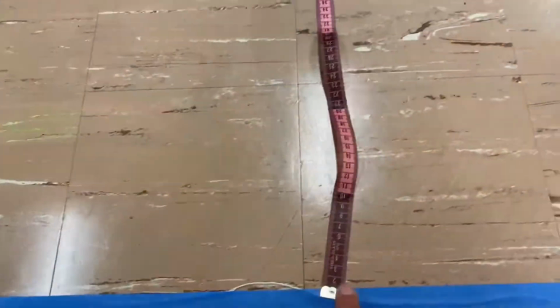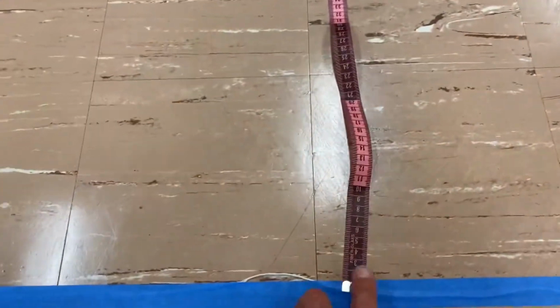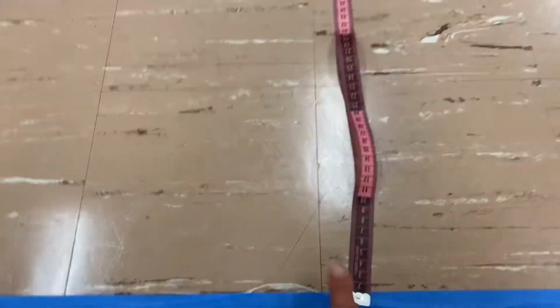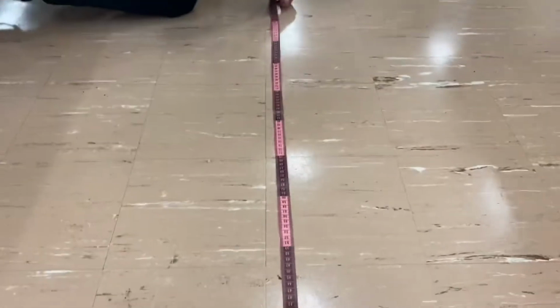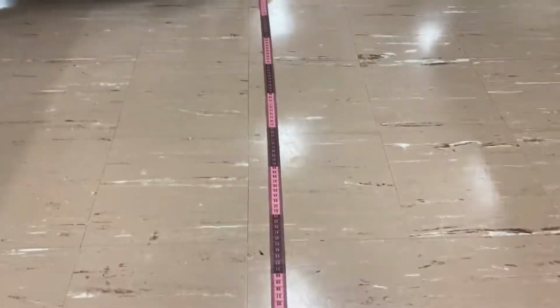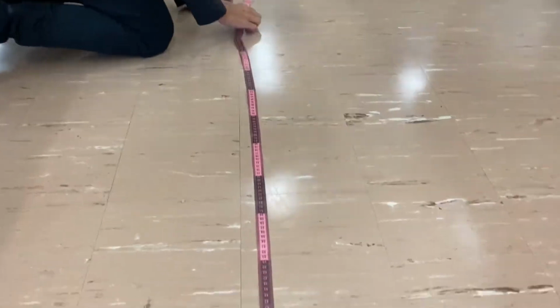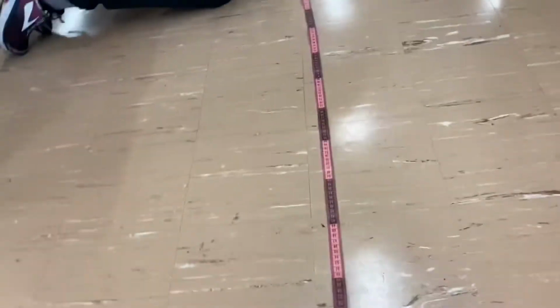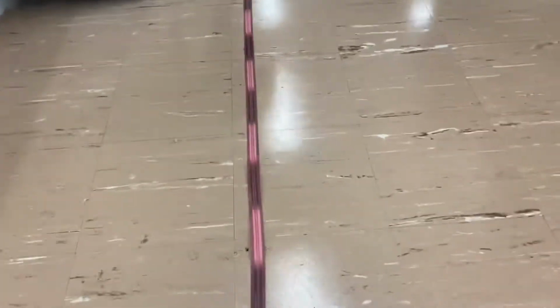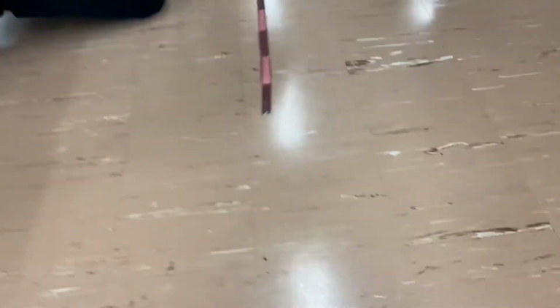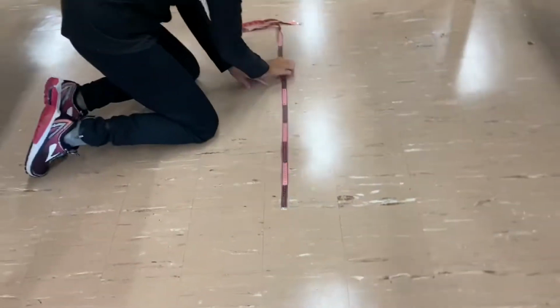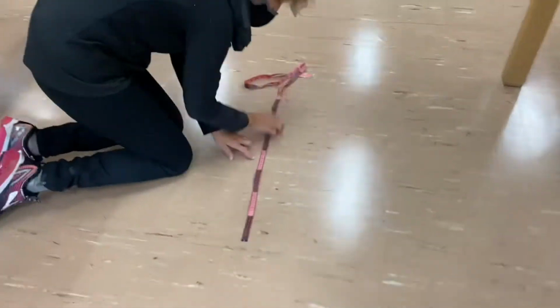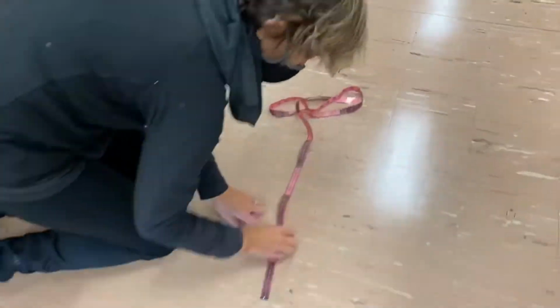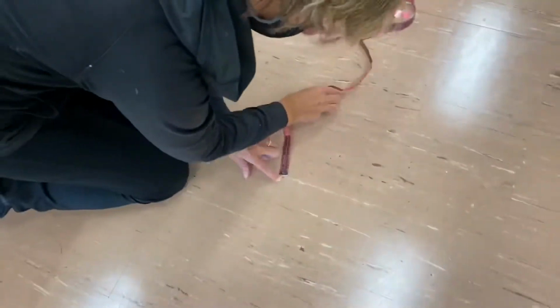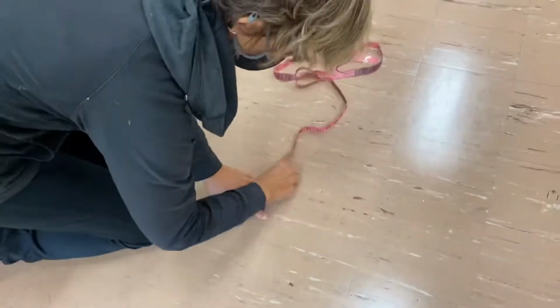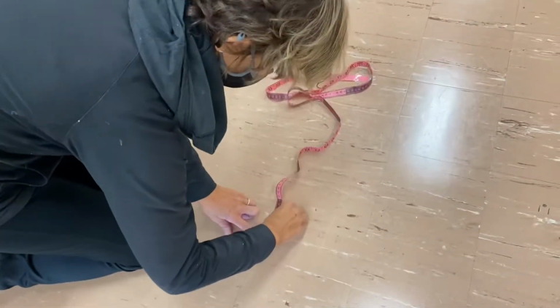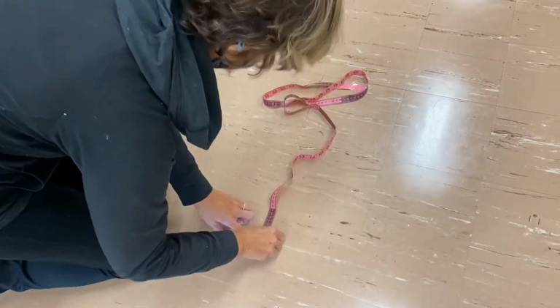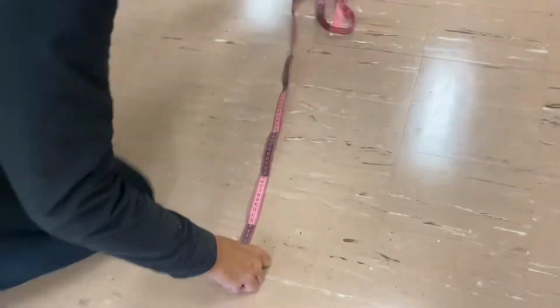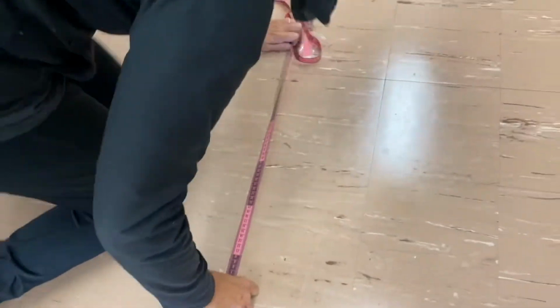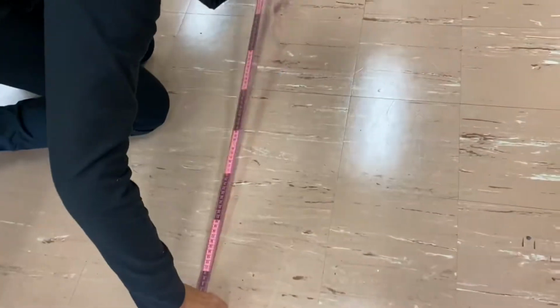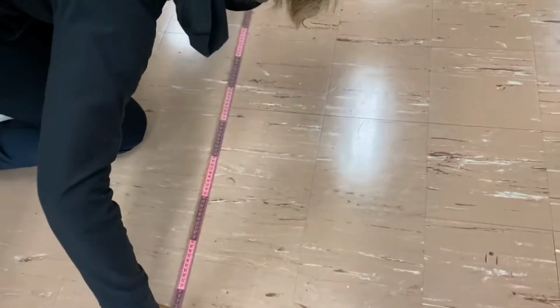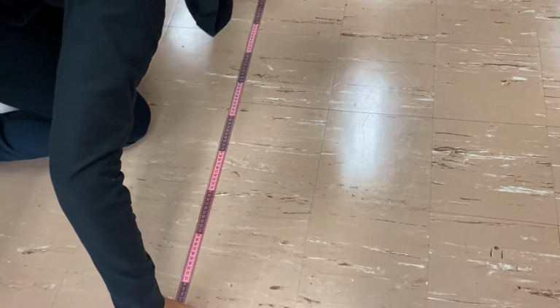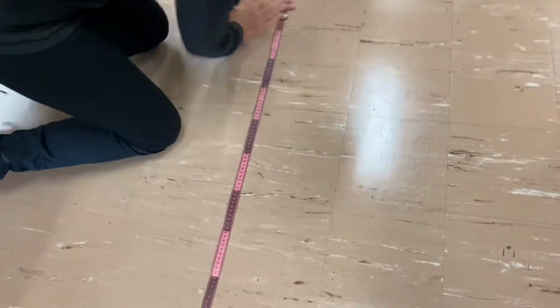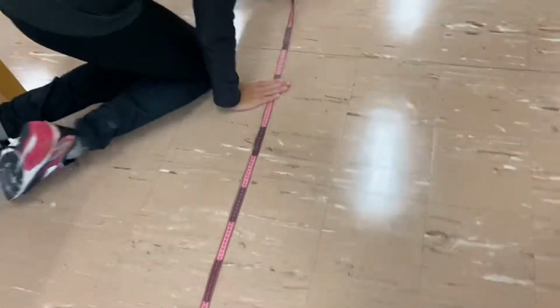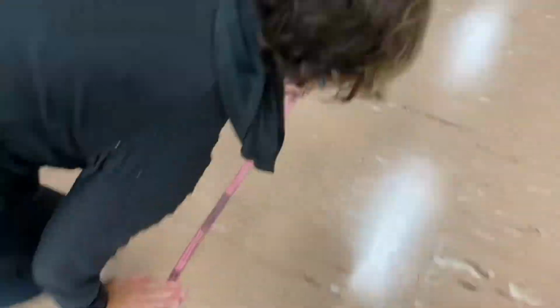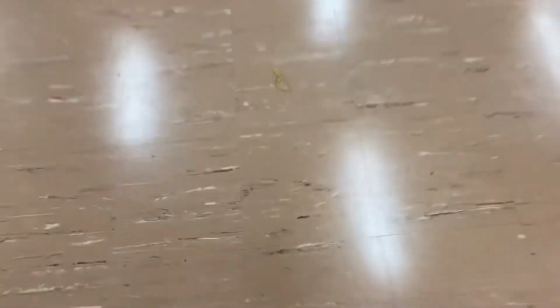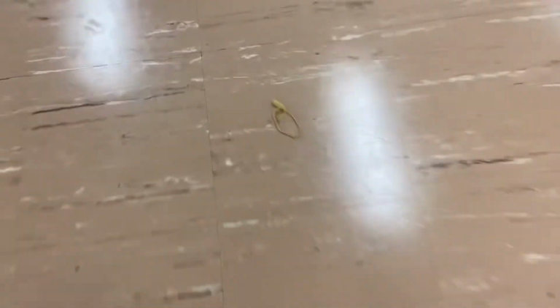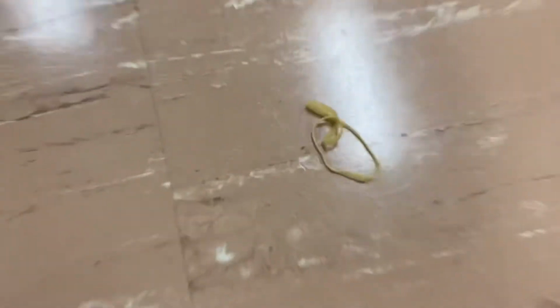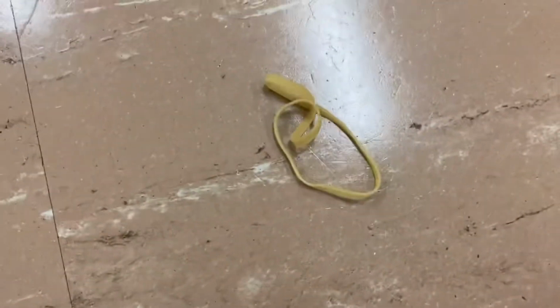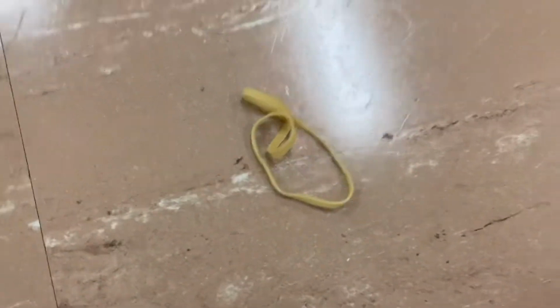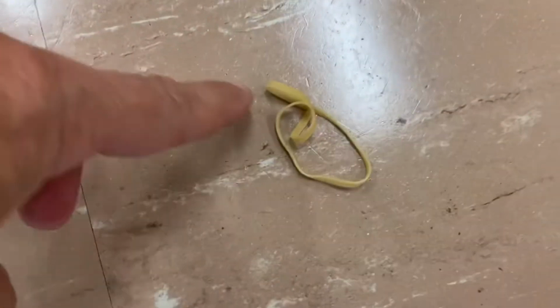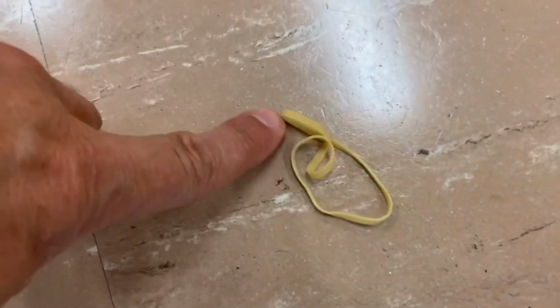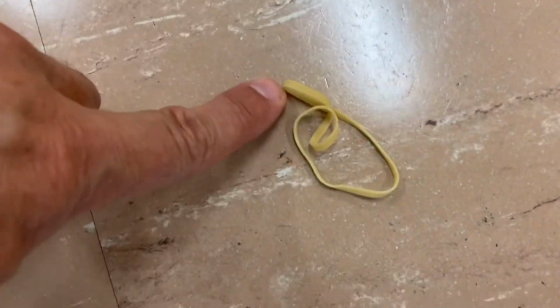Just like in the other events, you'll add up the different lengths of the measuring tape needed to reach the position of the rubber band. We measure to that point.